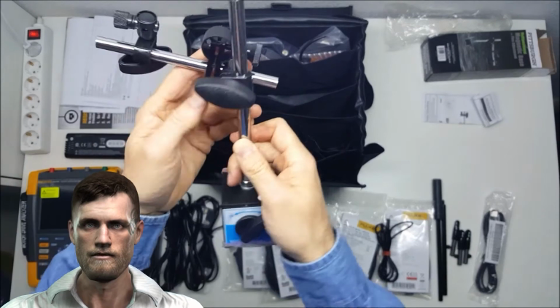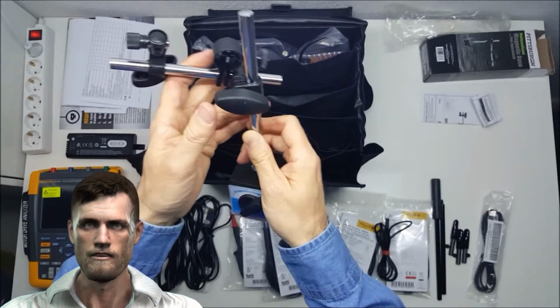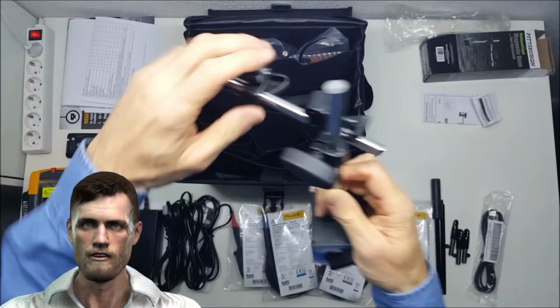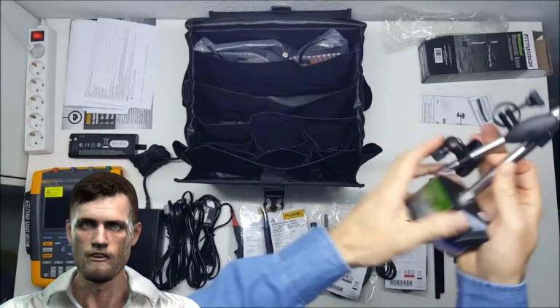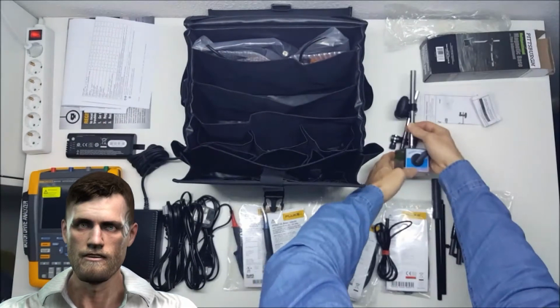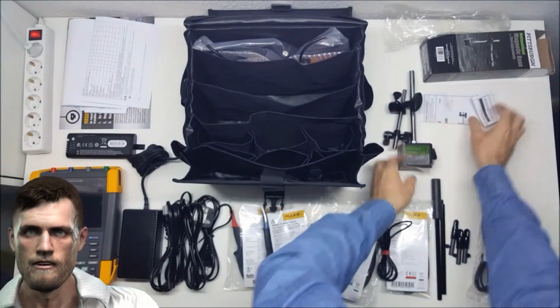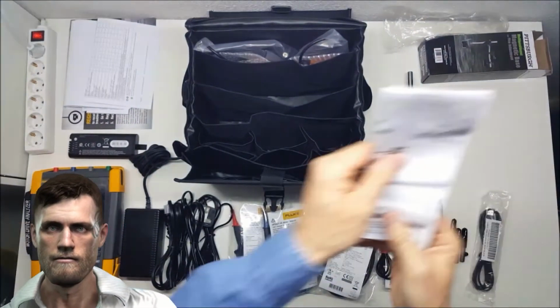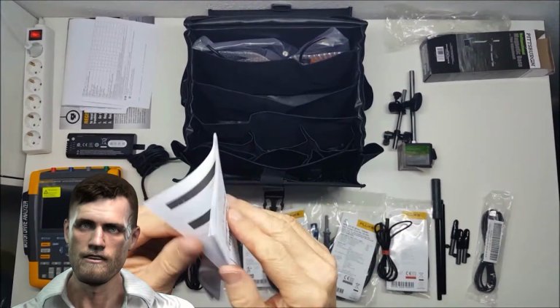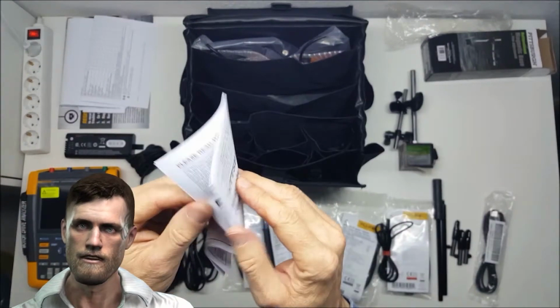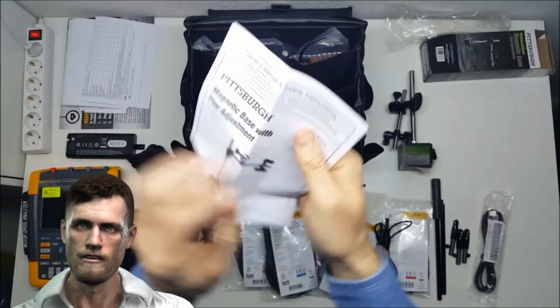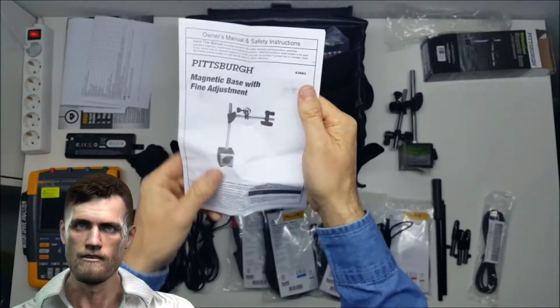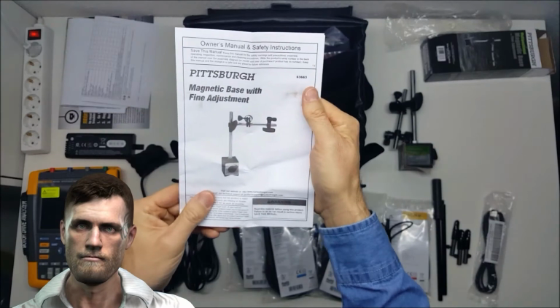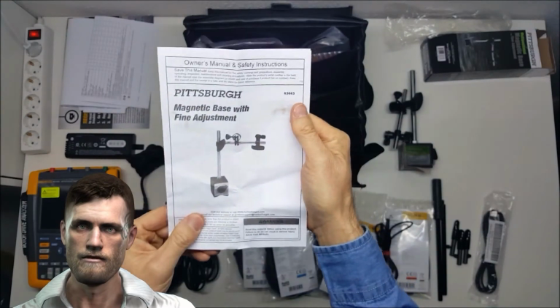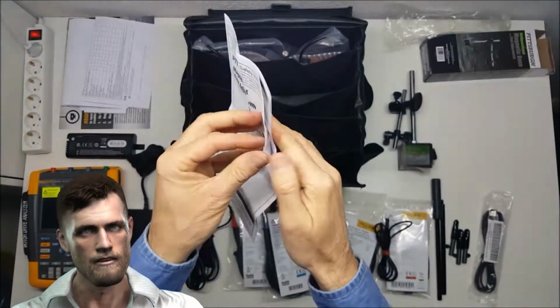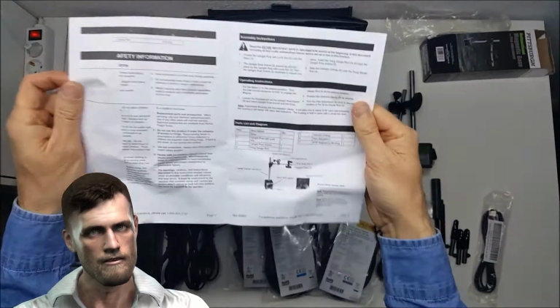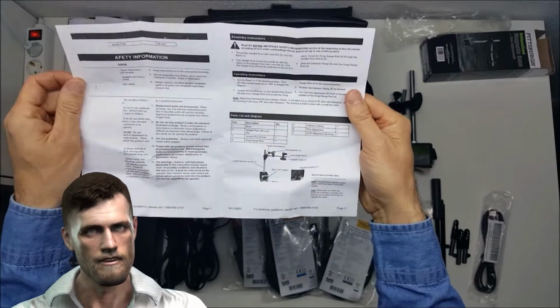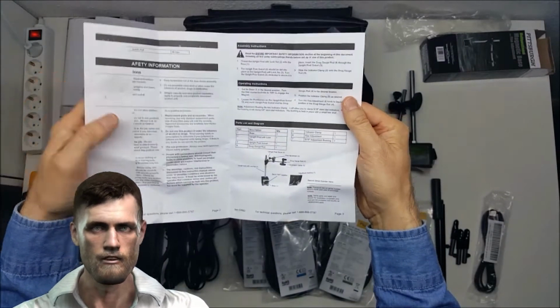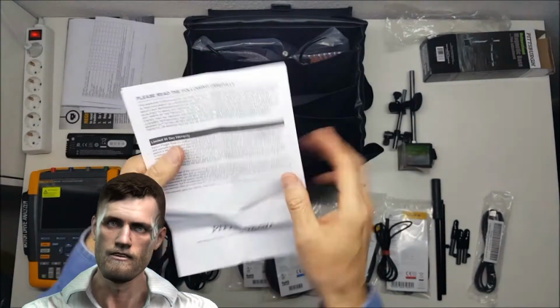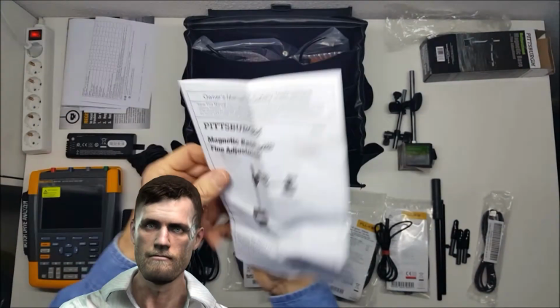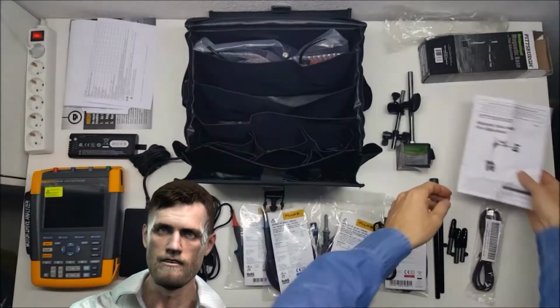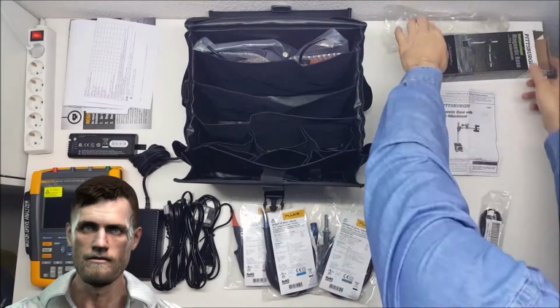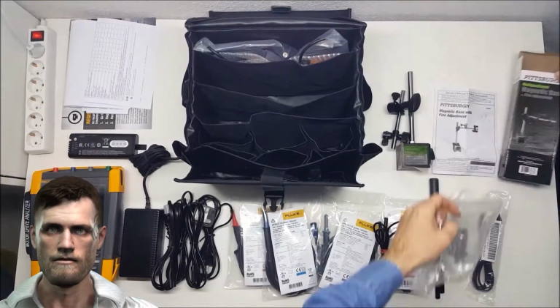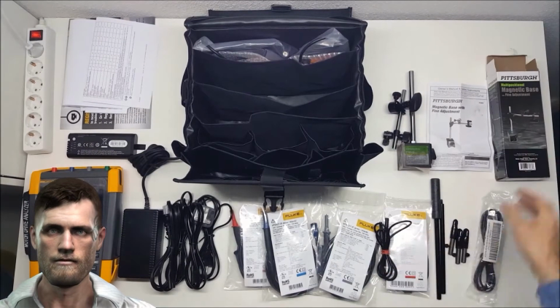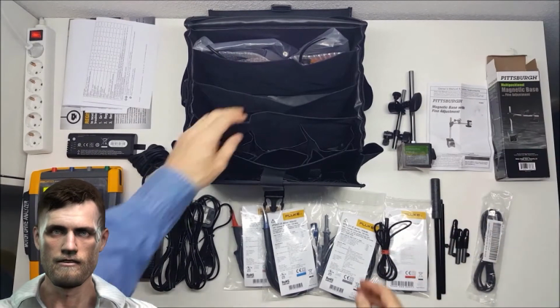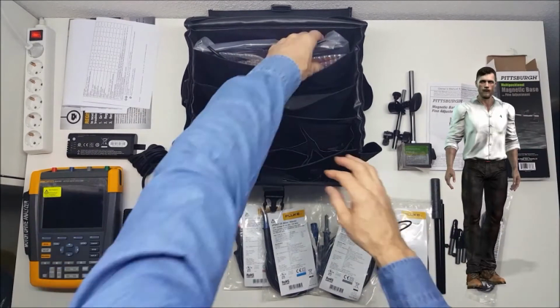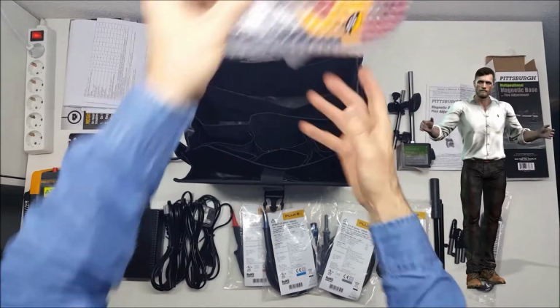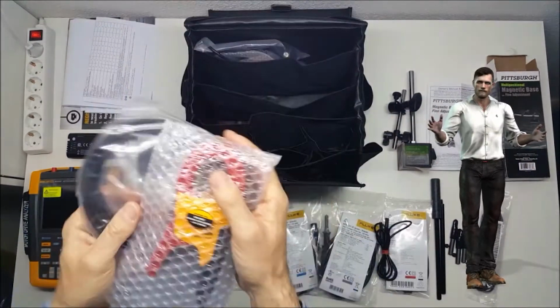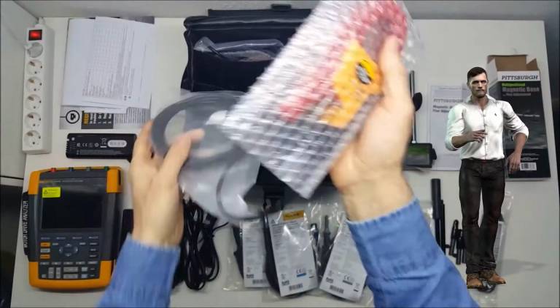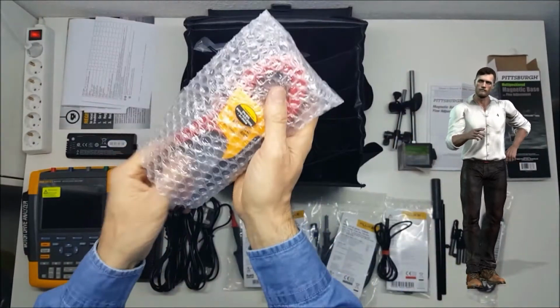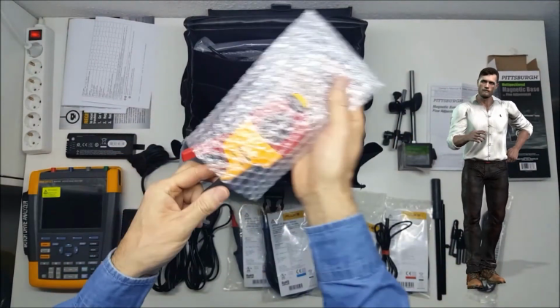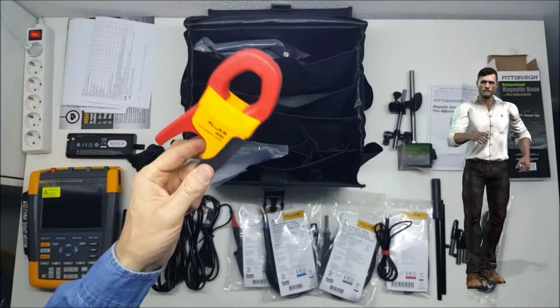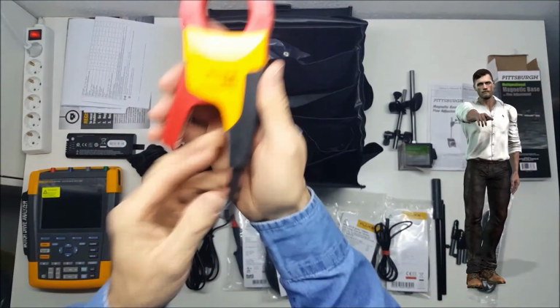It has a curved surface adapted to the curvature of the motor, and another flat surface so that it can be mounted, for example, on a flat surface of a nearby metal cabinet. This bracket includes two articulated rods that can be adjusted according to the required conditions.